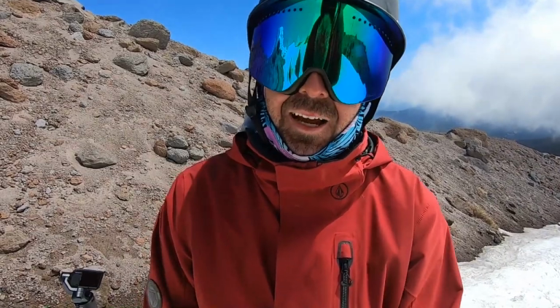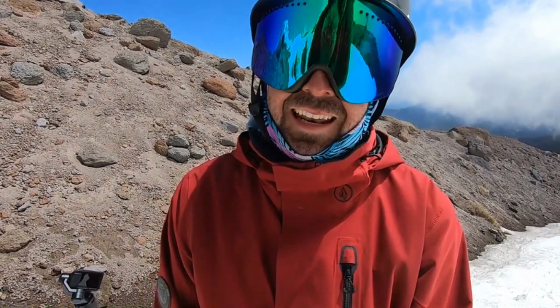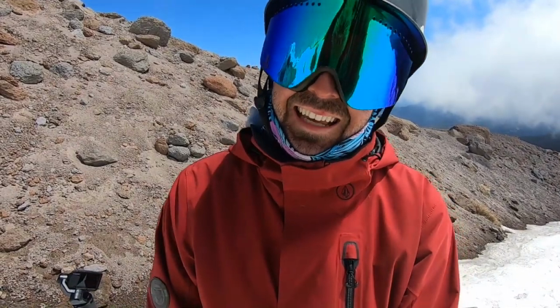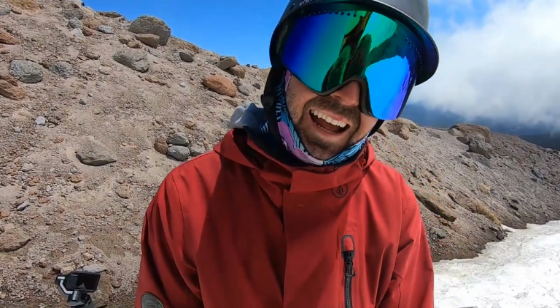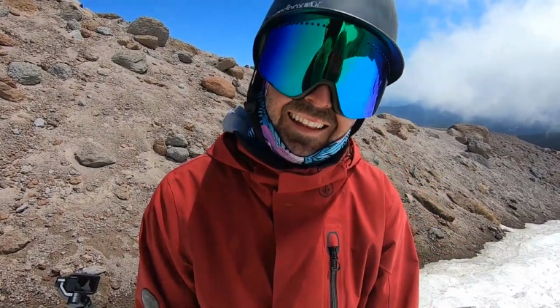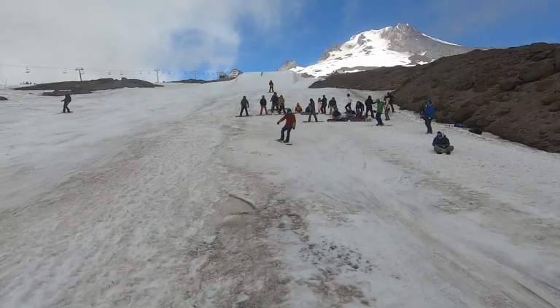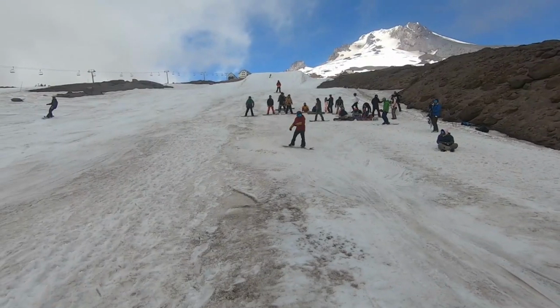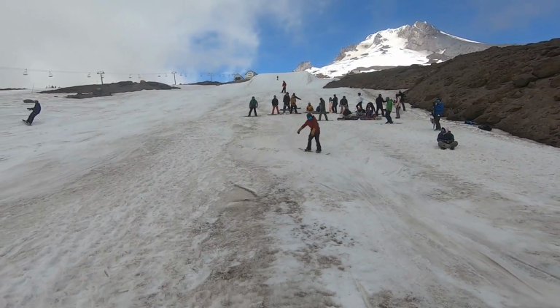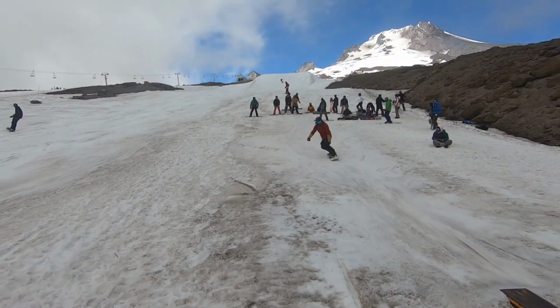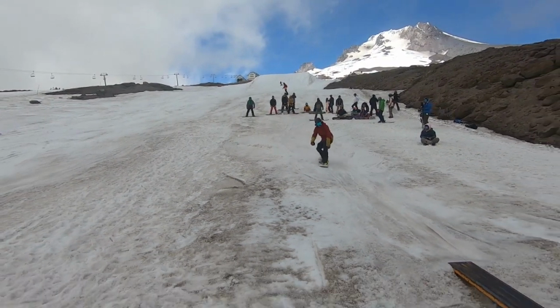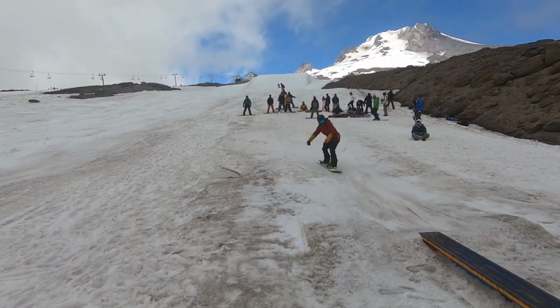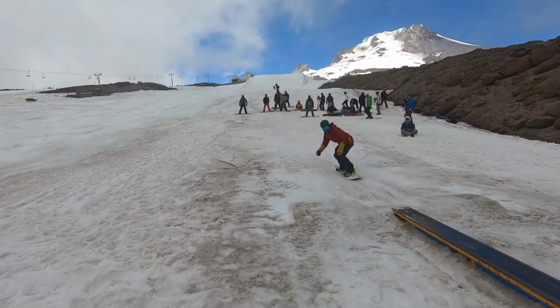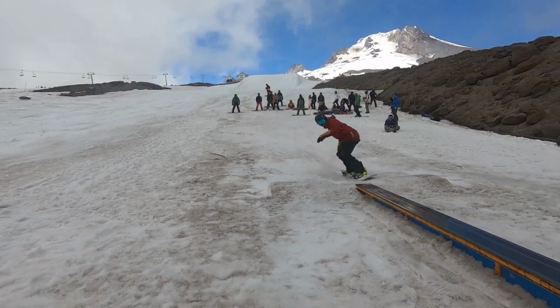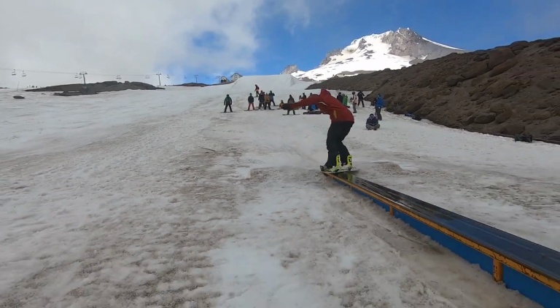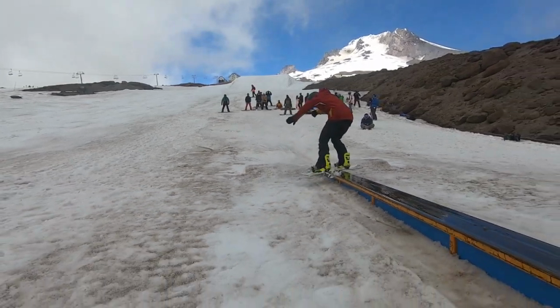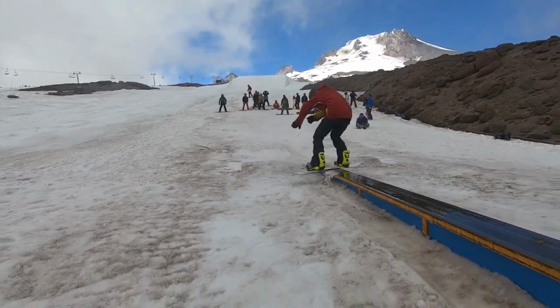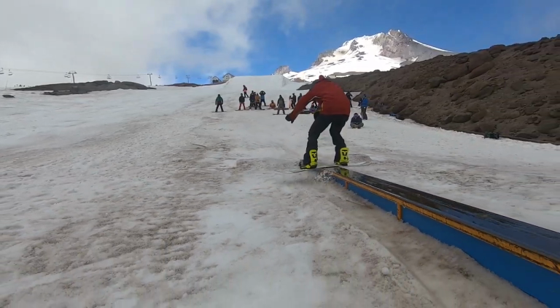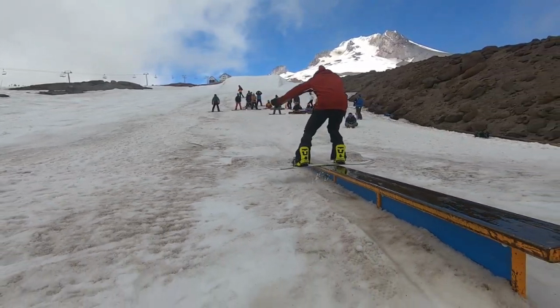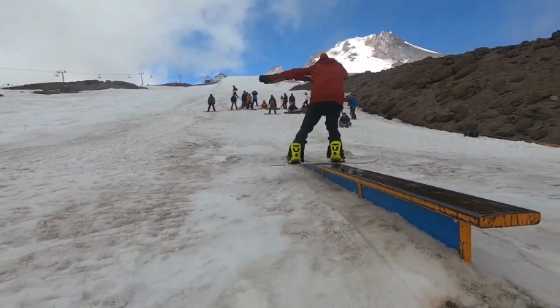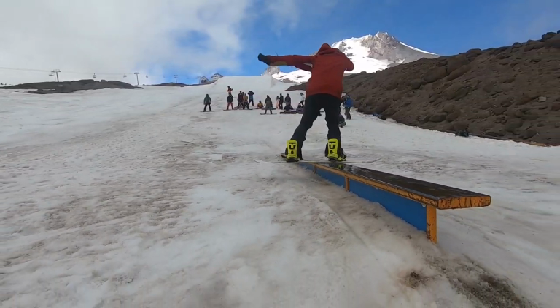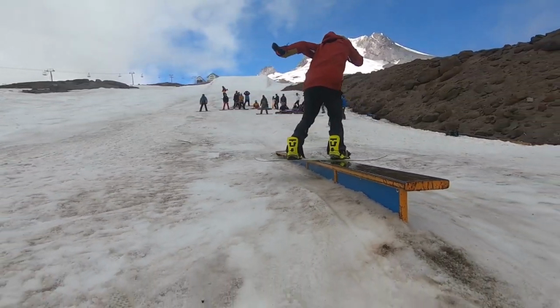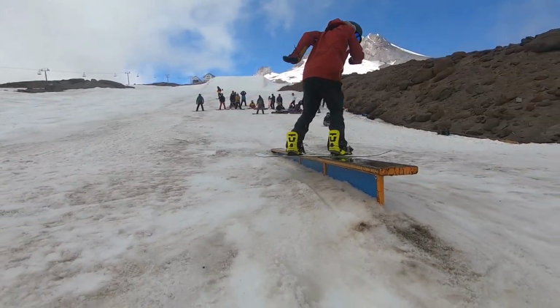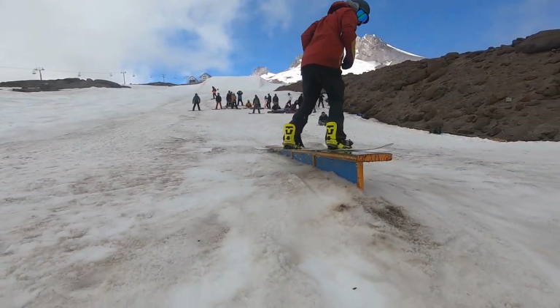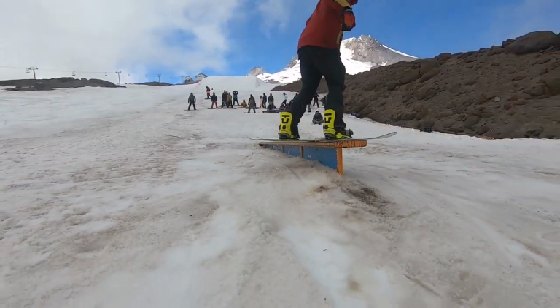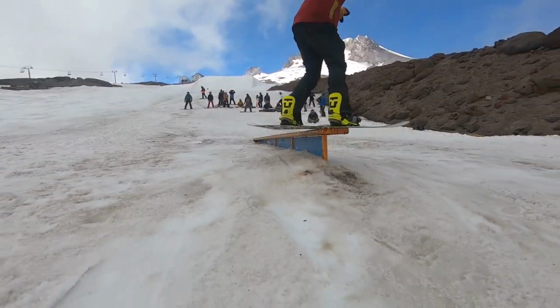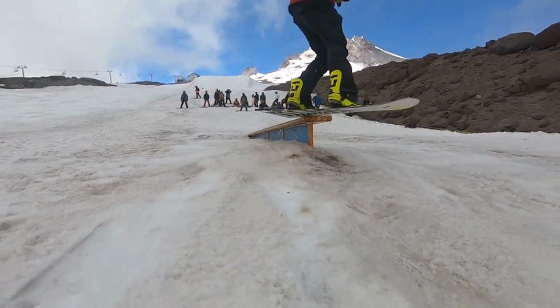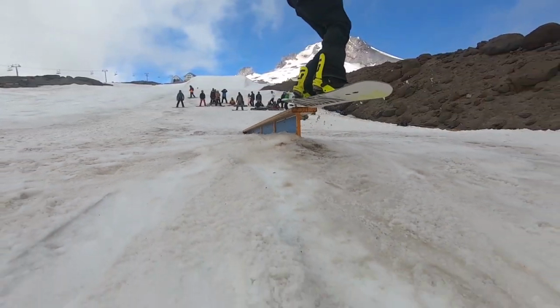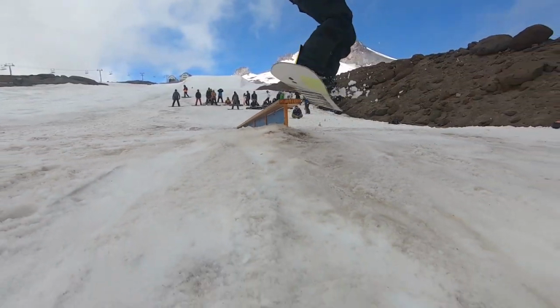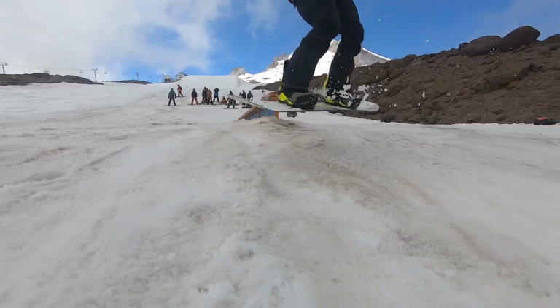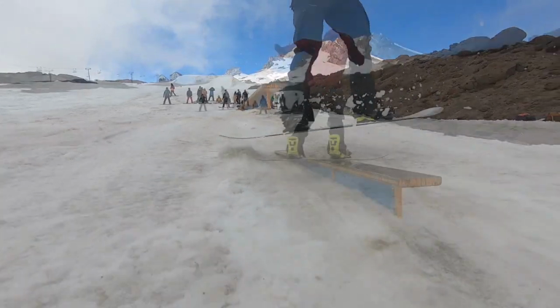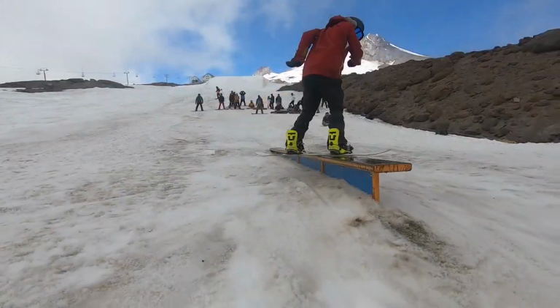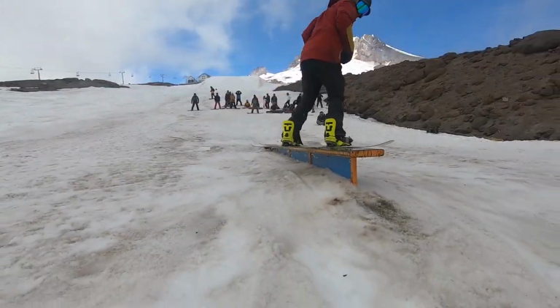I'm going to go for the front board same way, 270 — so just basically completing that back 360. I think the key is just looking over the shoulder, which should help get the board all the way around clean.